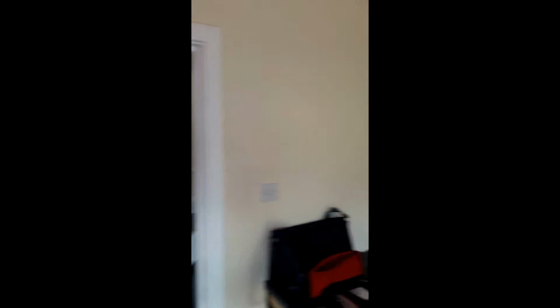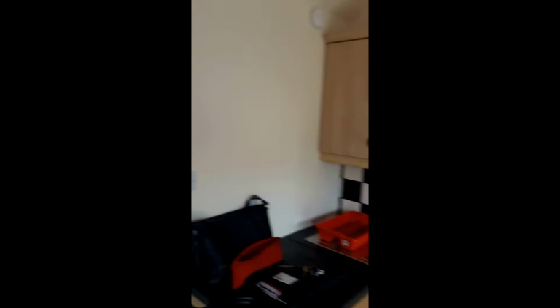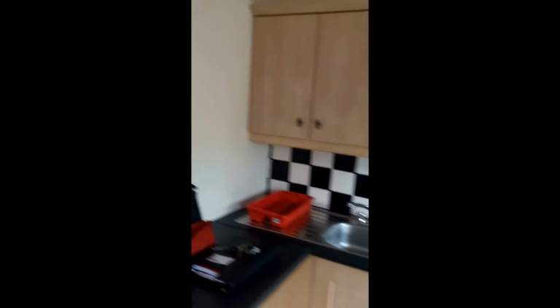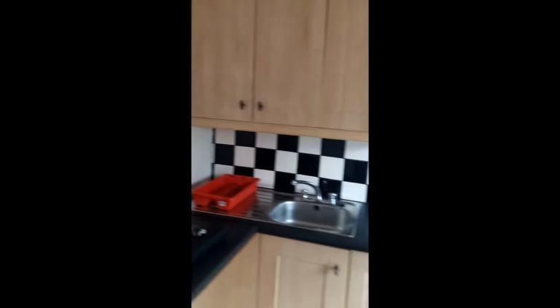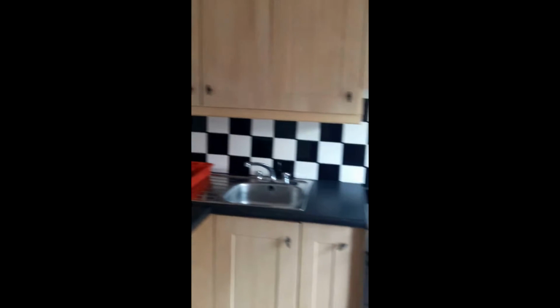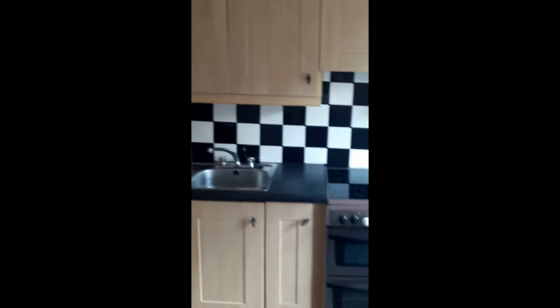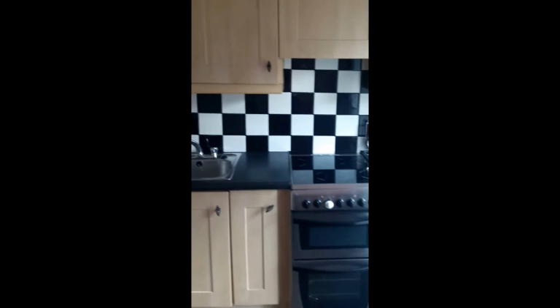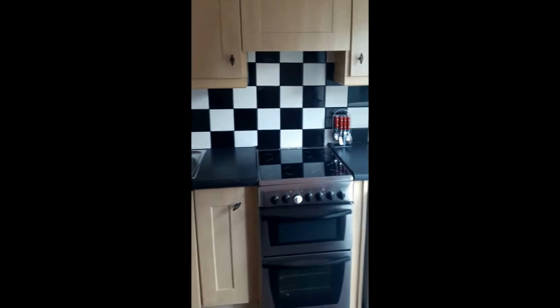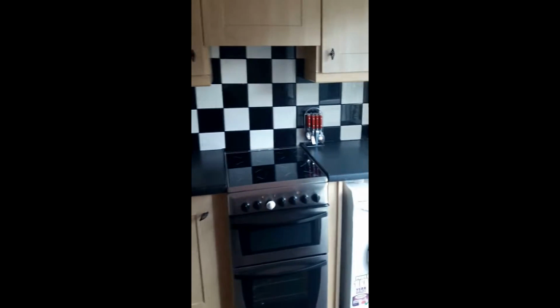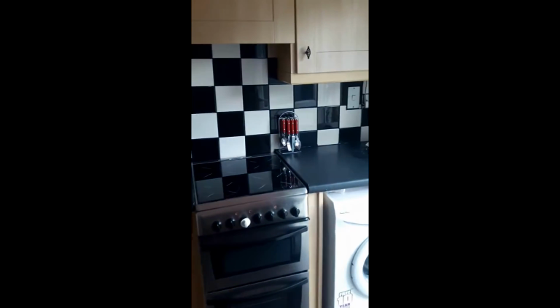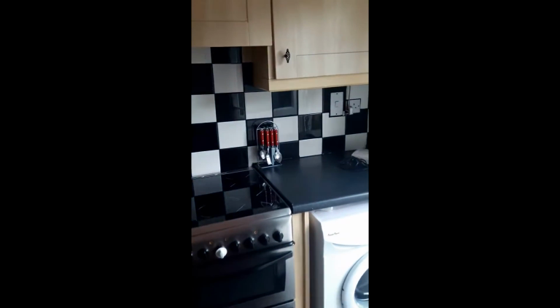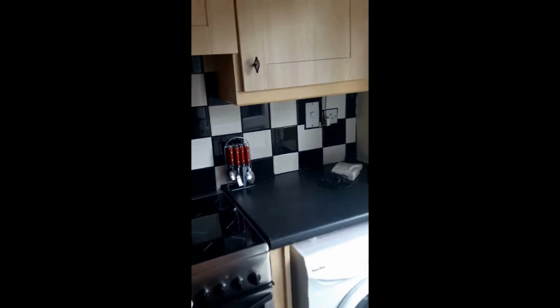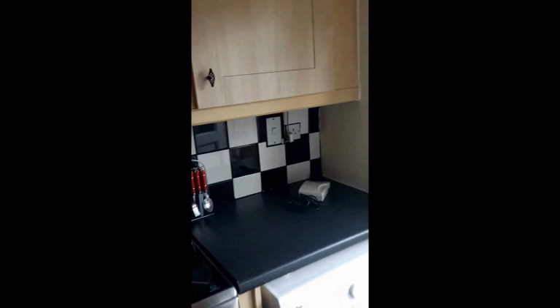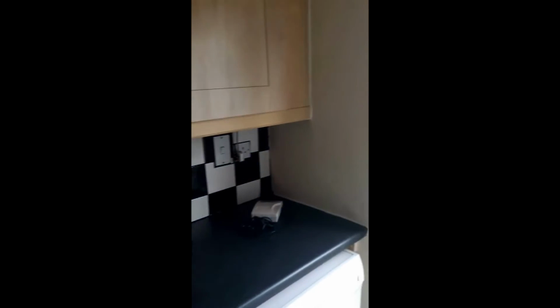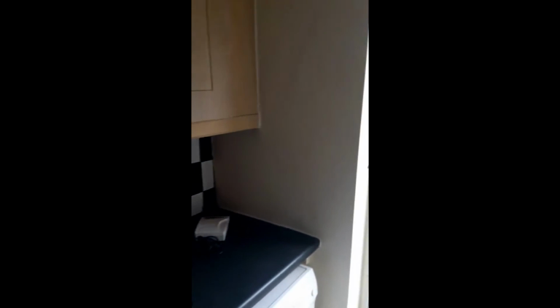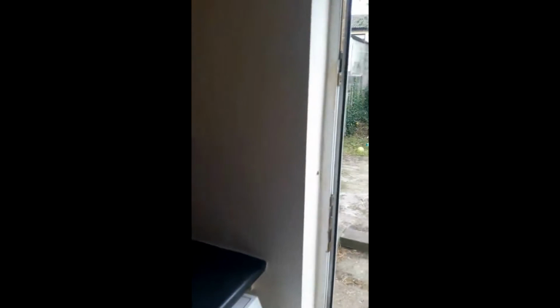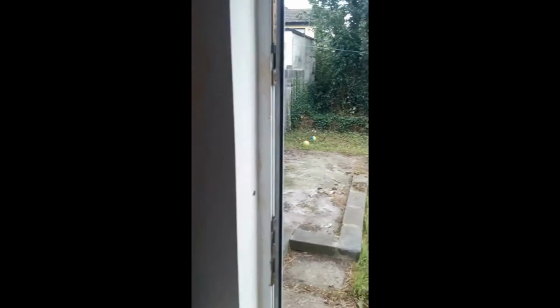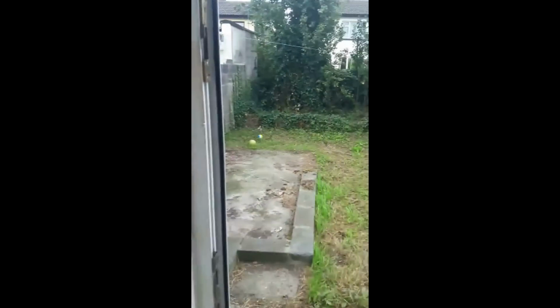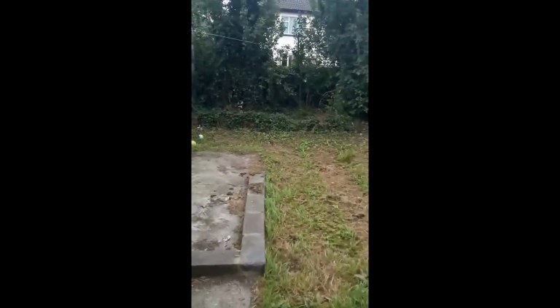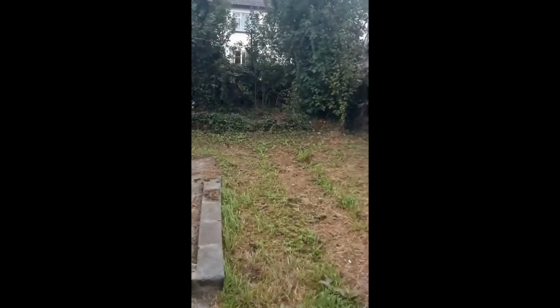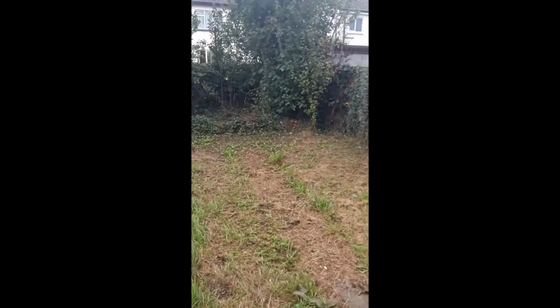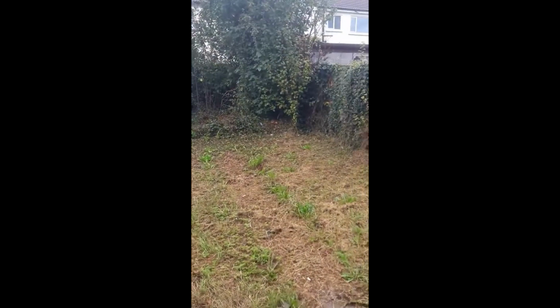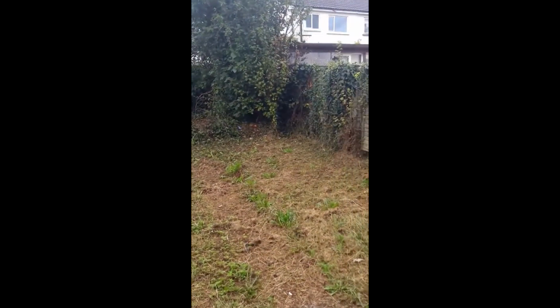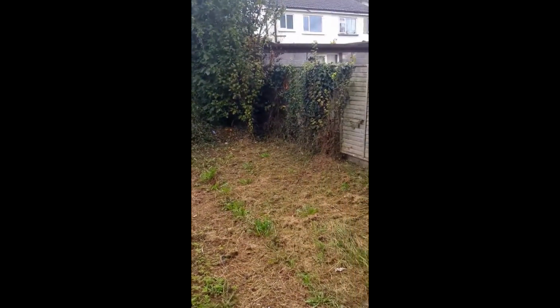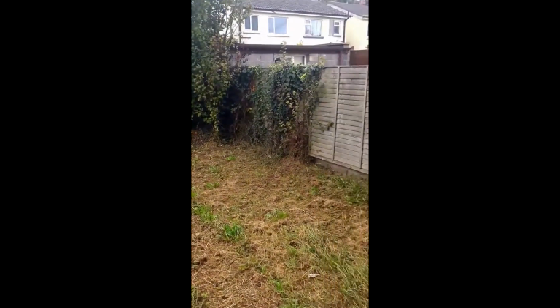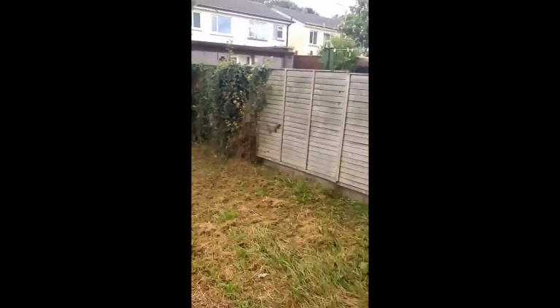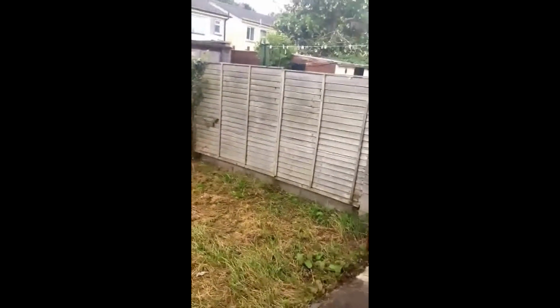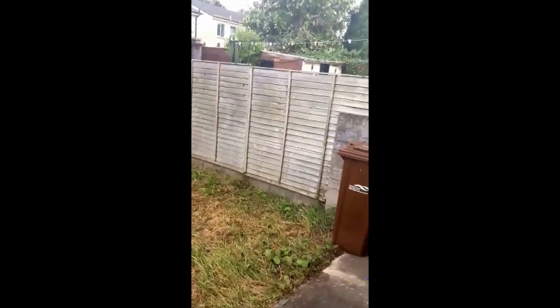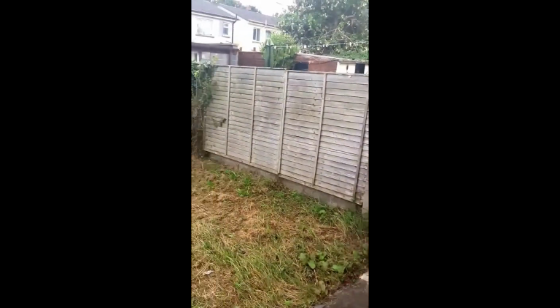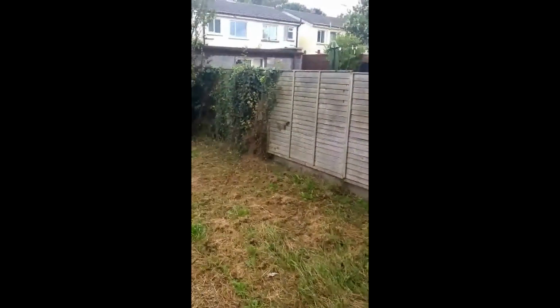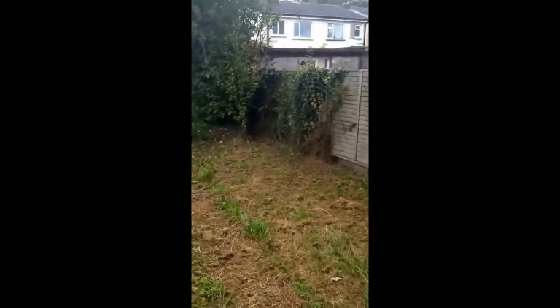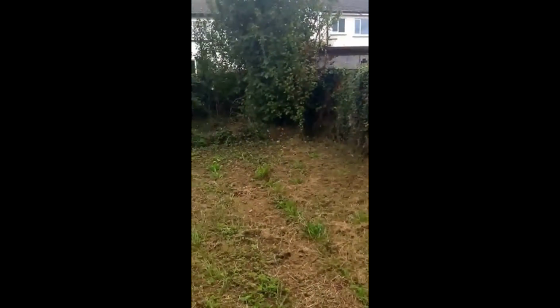We've had the whole house cleaned — a cleaning company came in to clean it. The front and back garden, the grass and all rubbish has been removed. There's nothing in the garden as you can see.